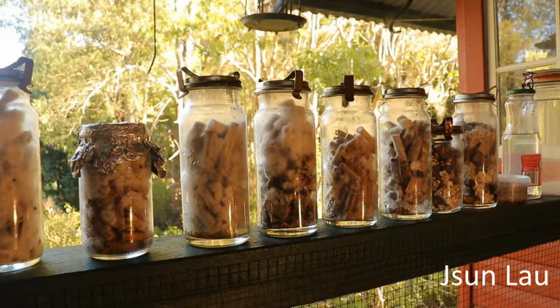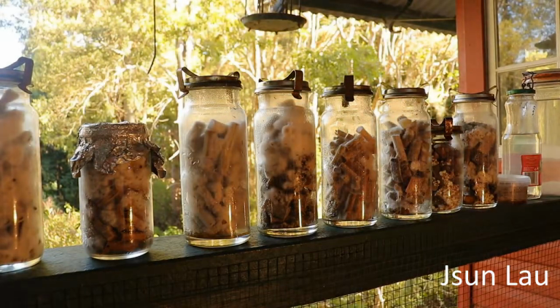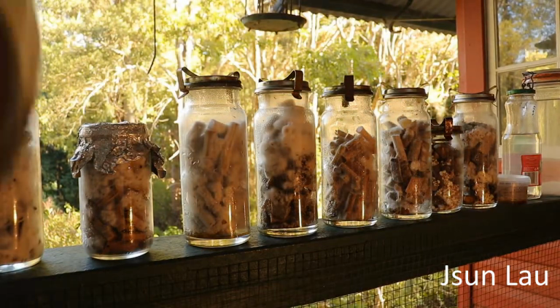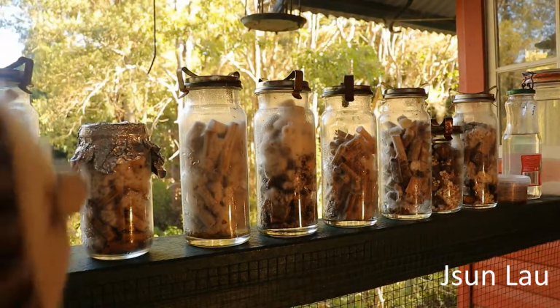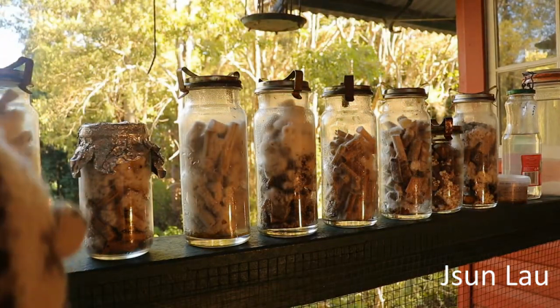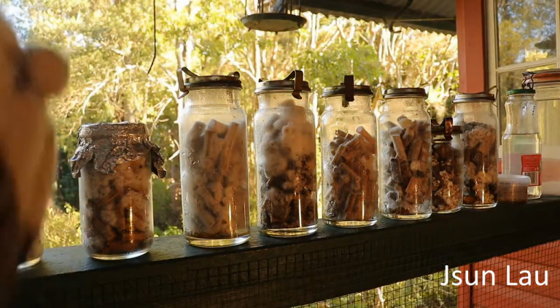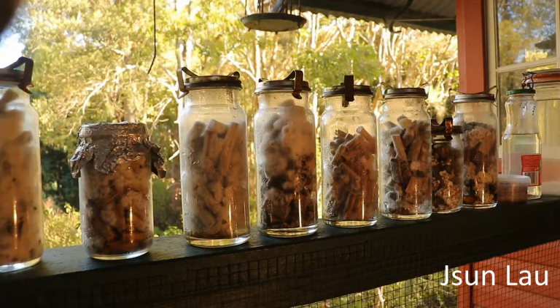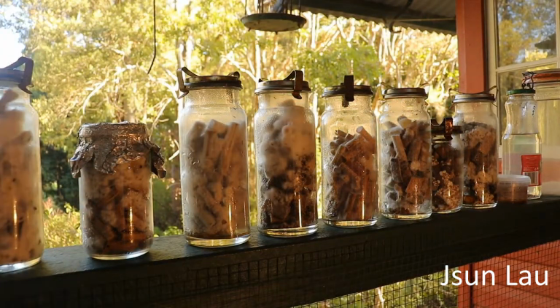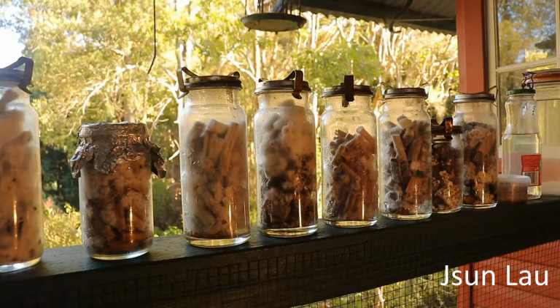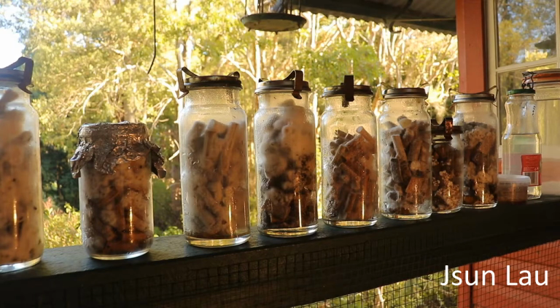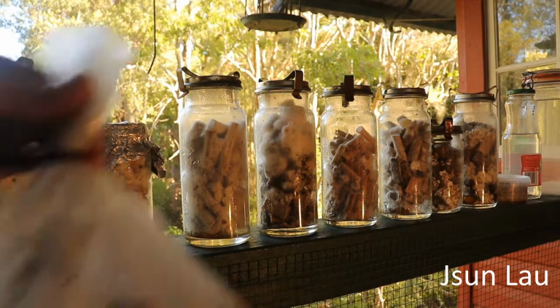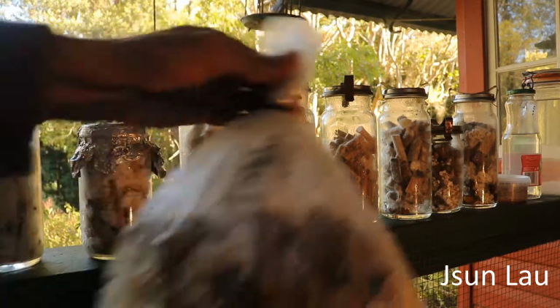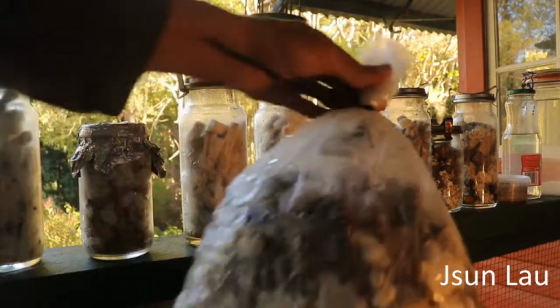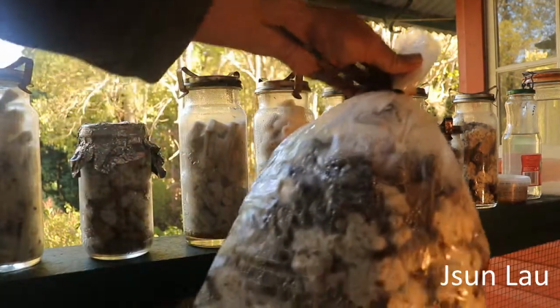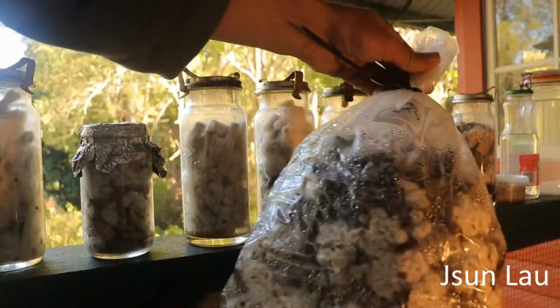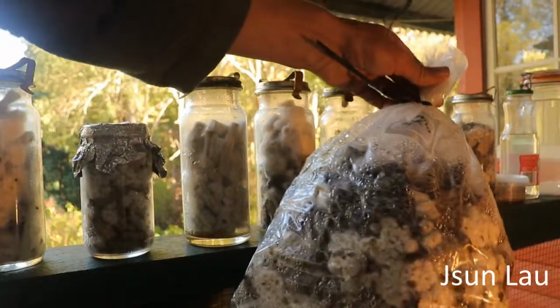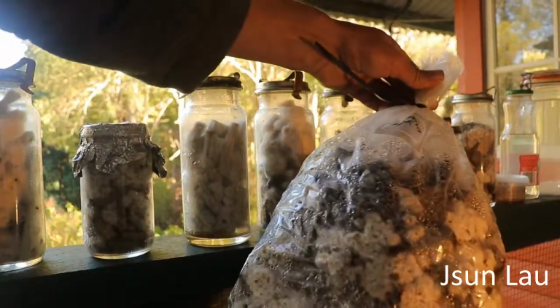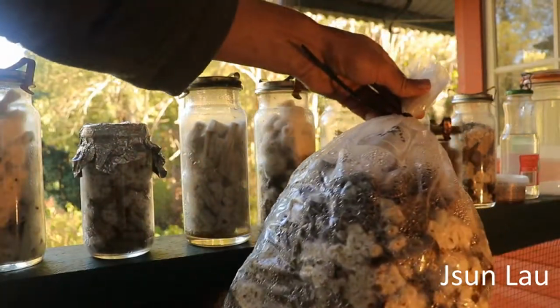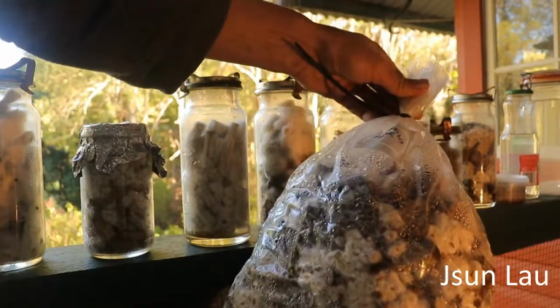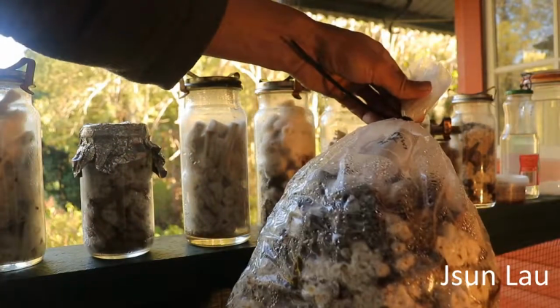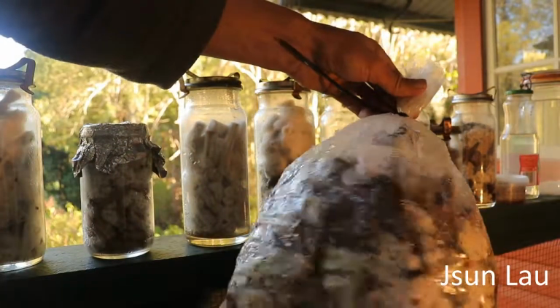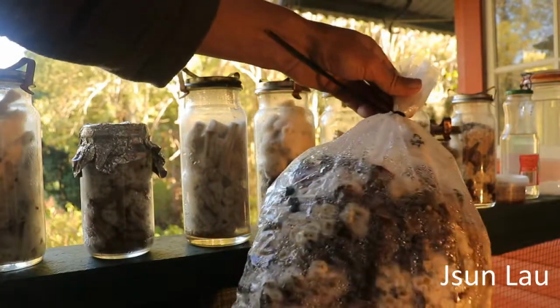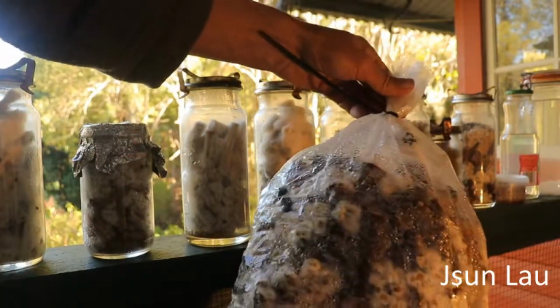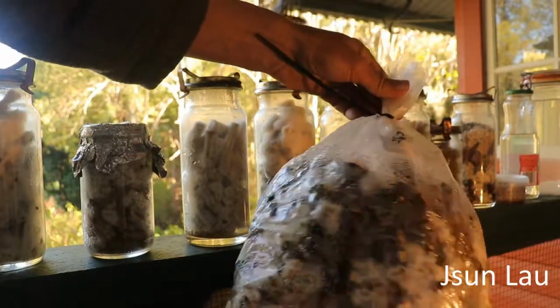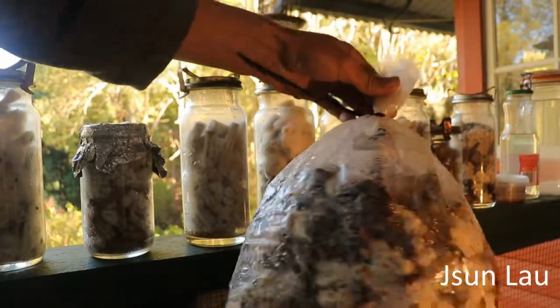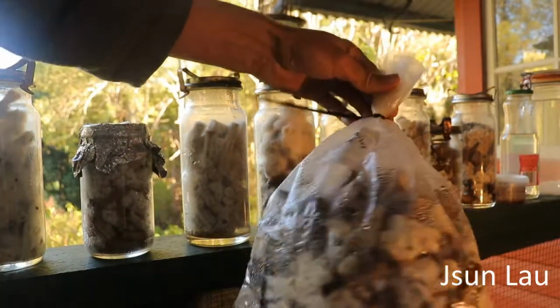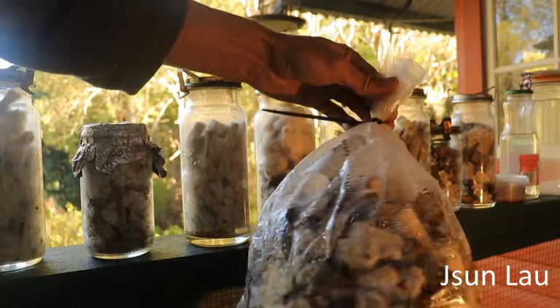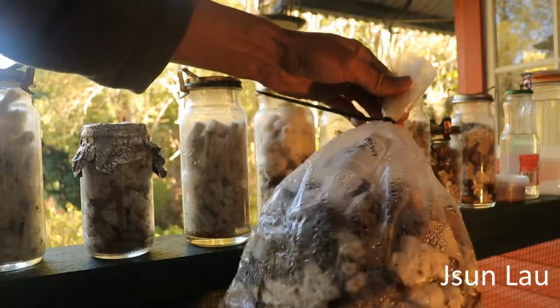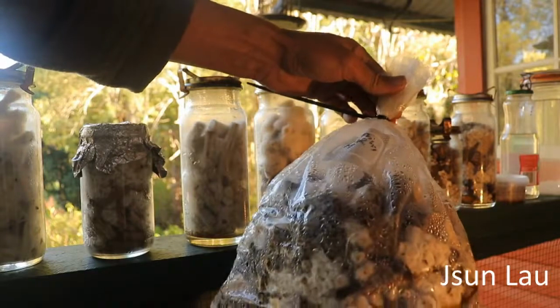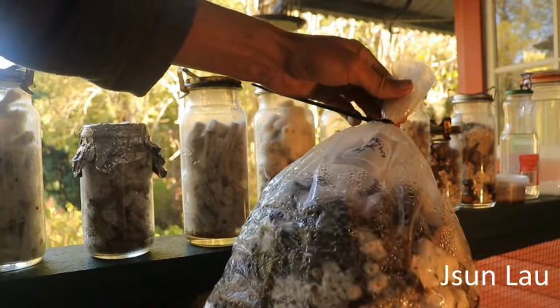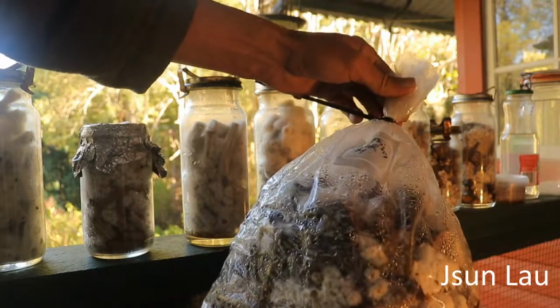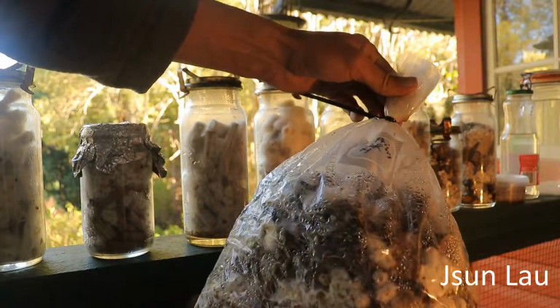And some bigger bags — that's the native lion's mane on chopped privet chunks.